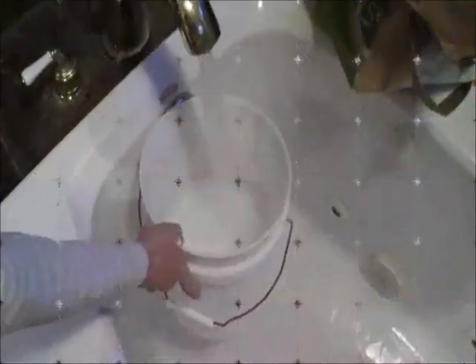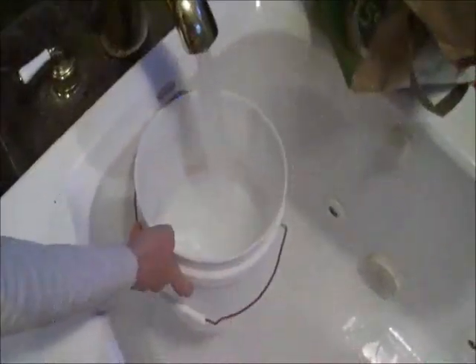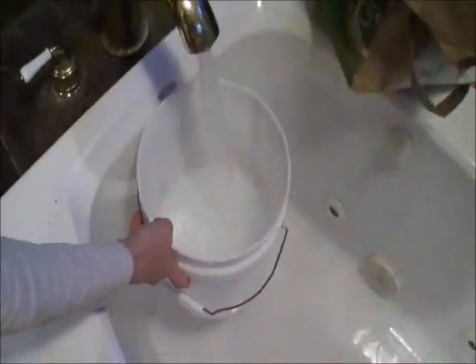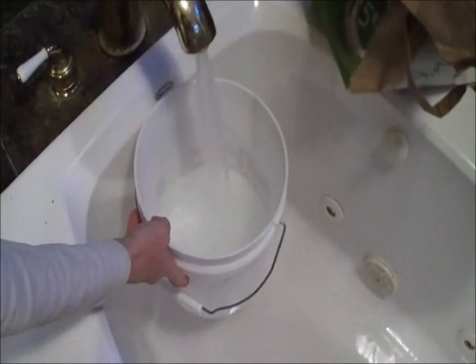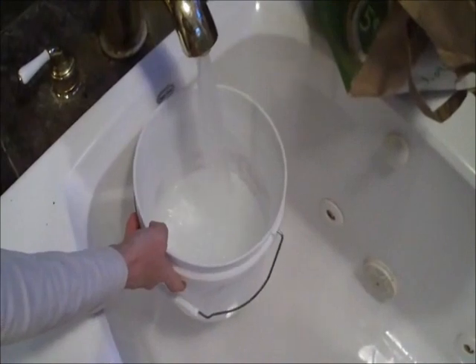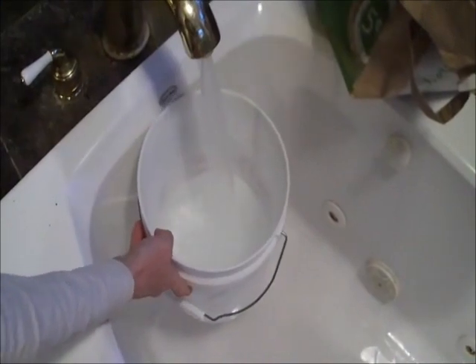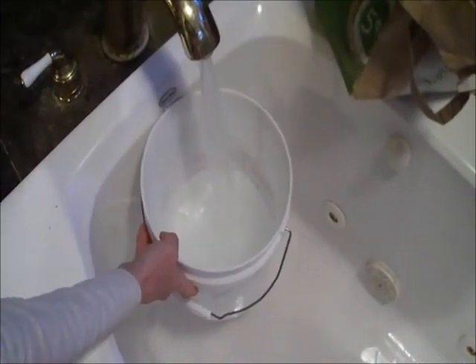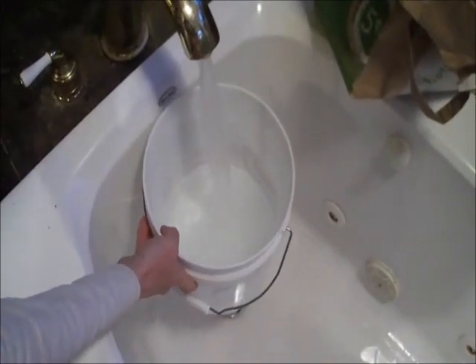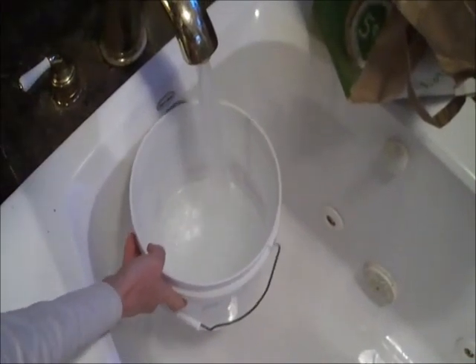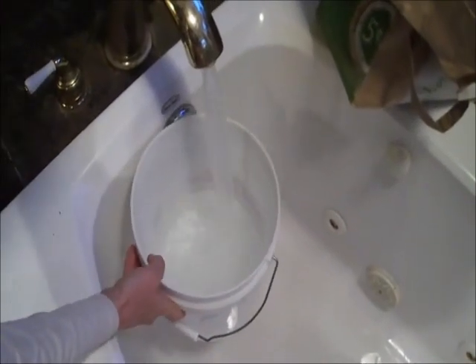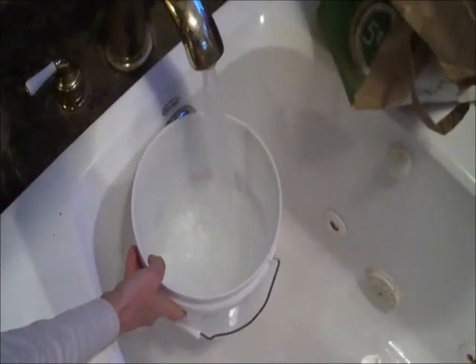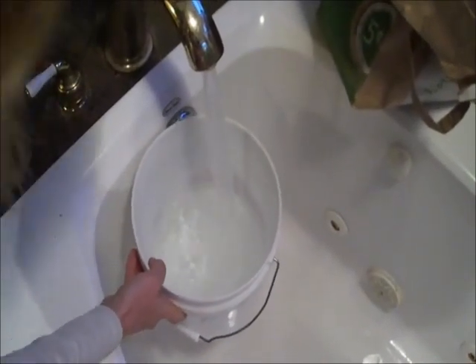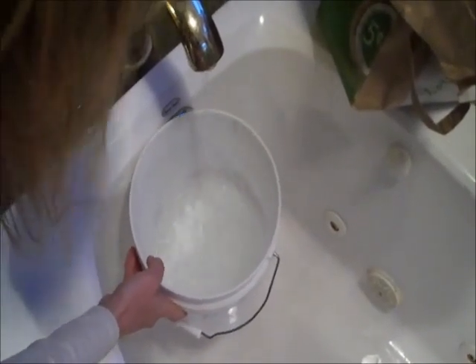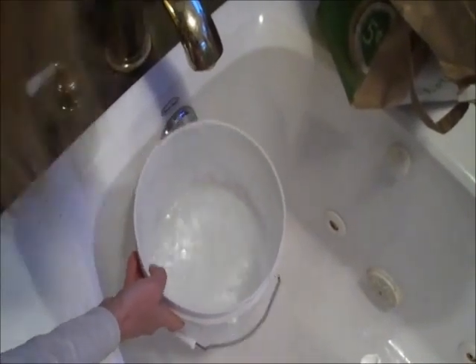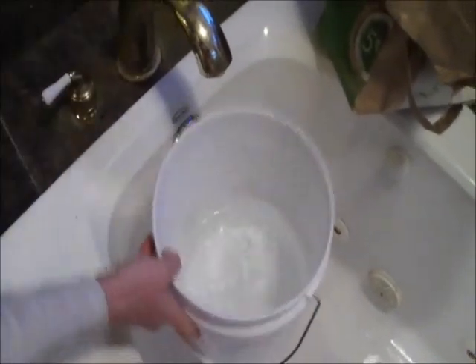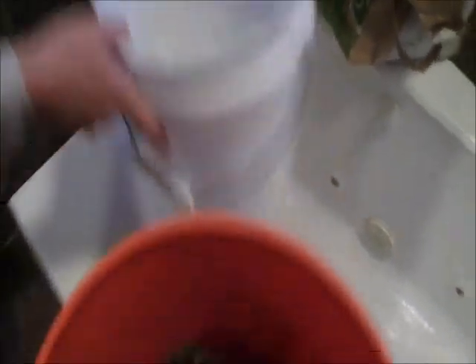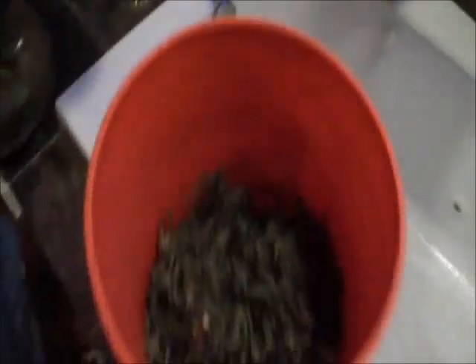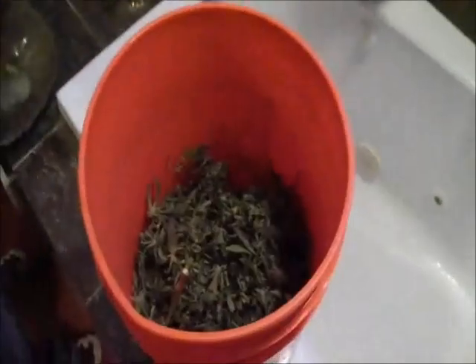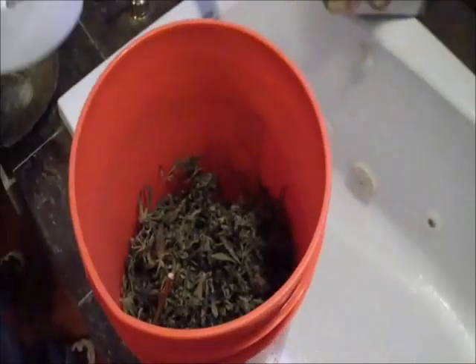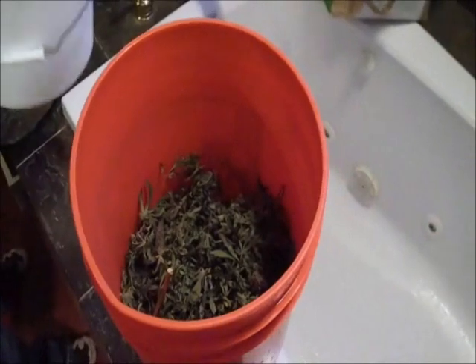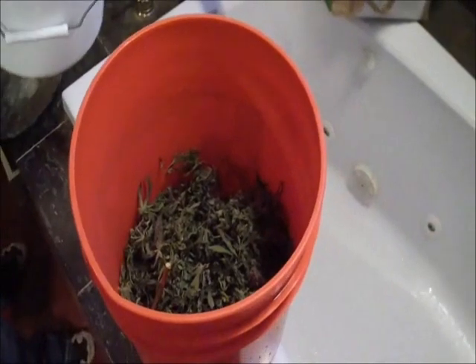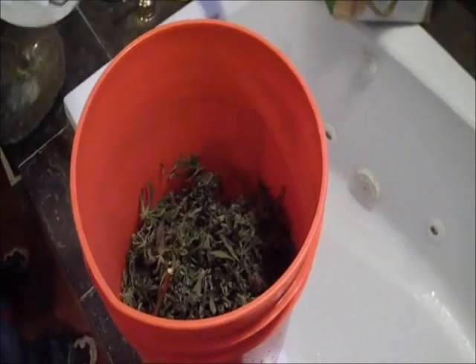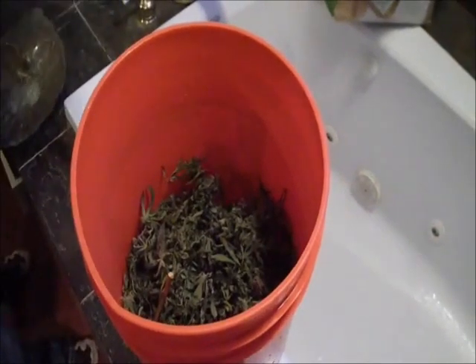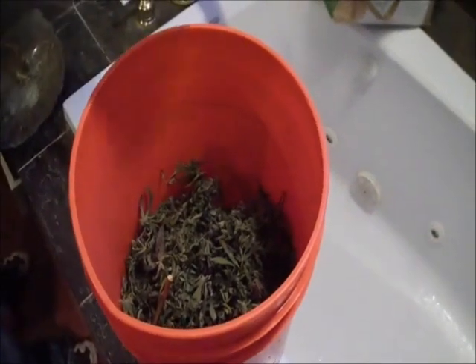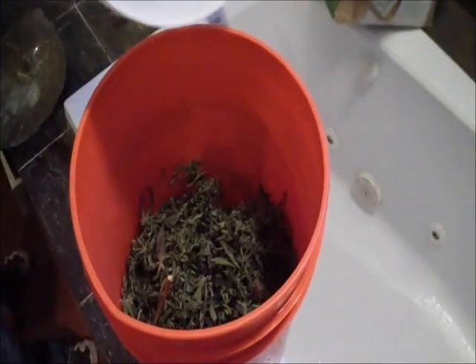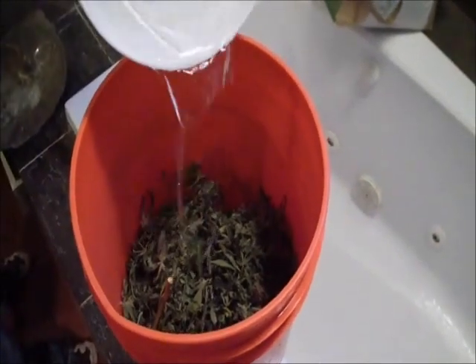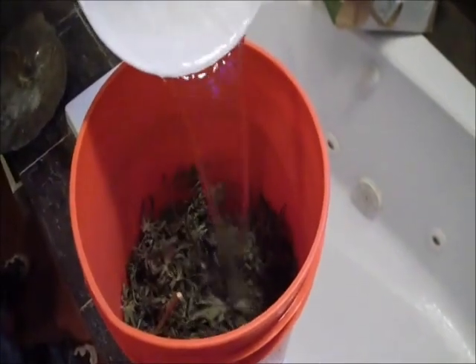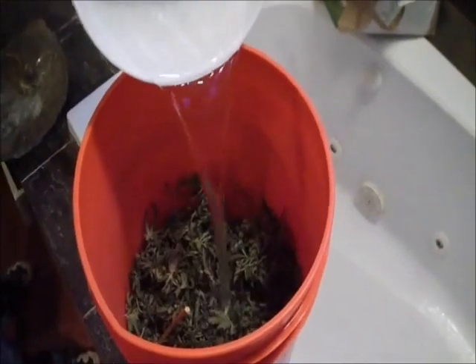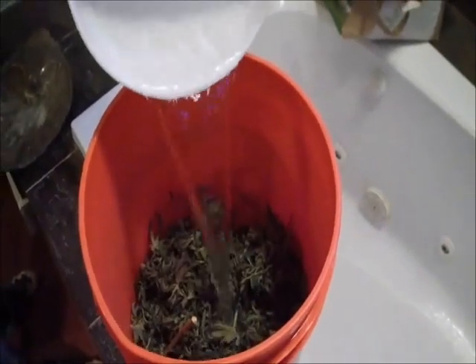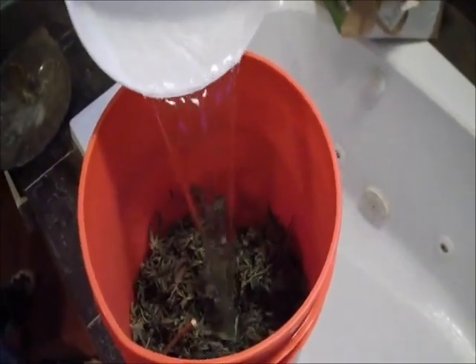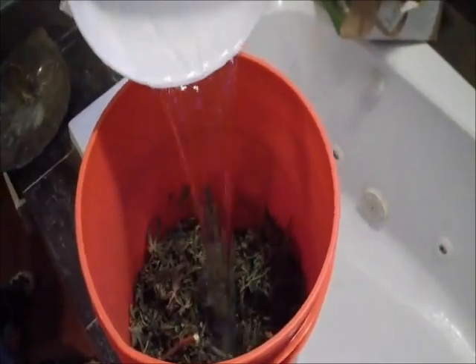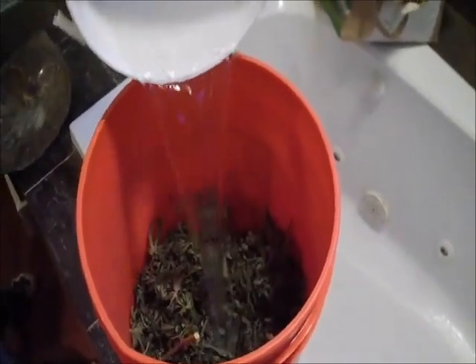Water has got to be really cold. This is coming from a well — fifty-eight degrees. Always really, really cold. Never substitute warm water or any of that. No tepid water. Always cold.